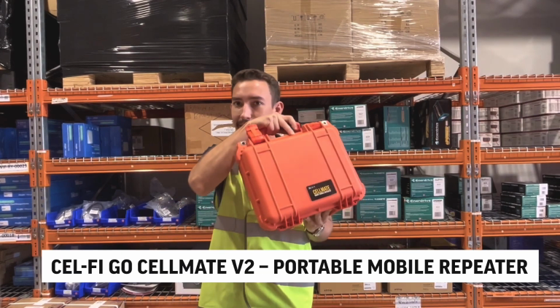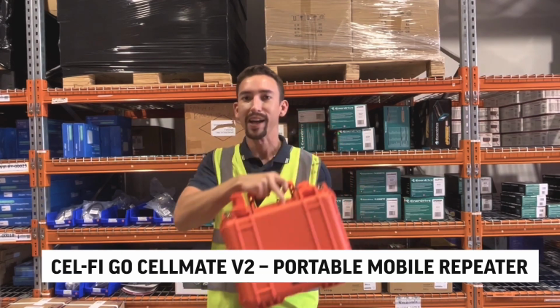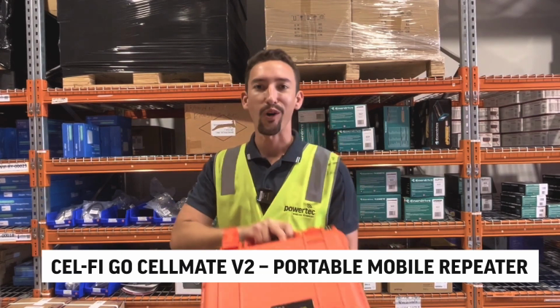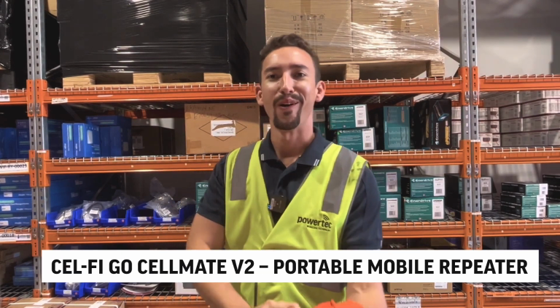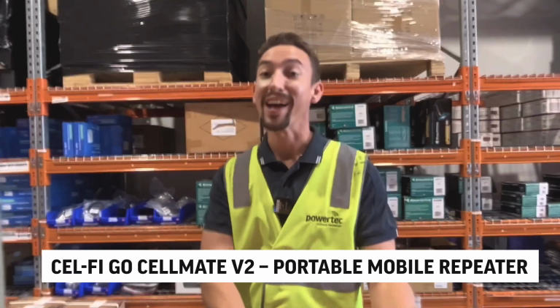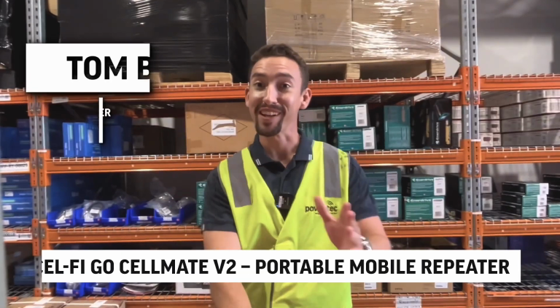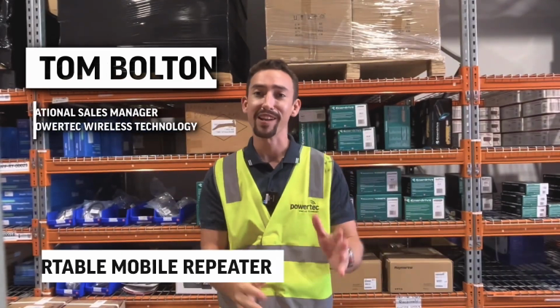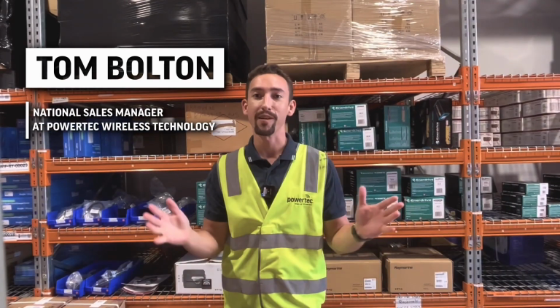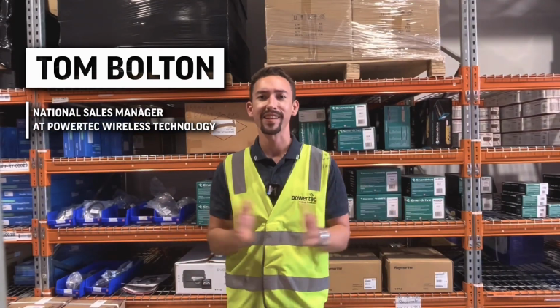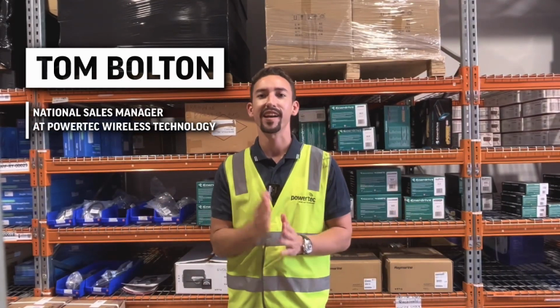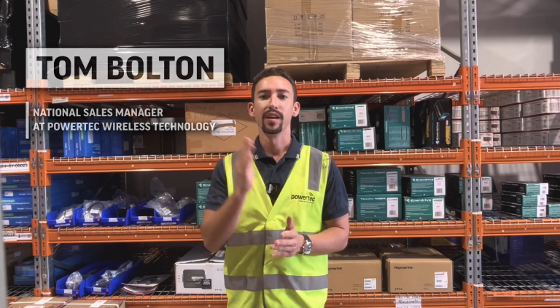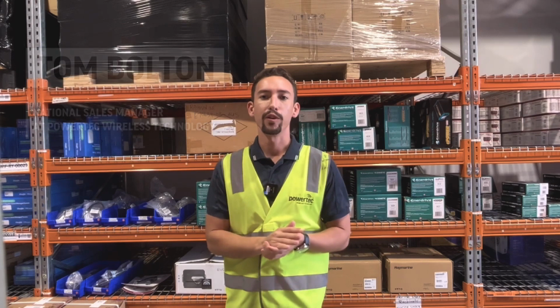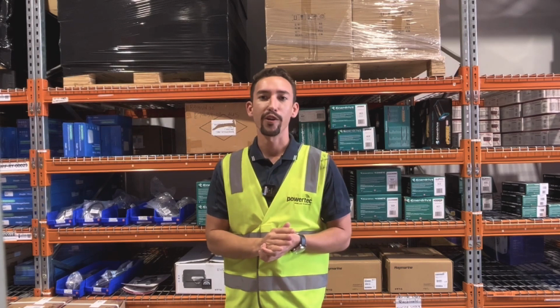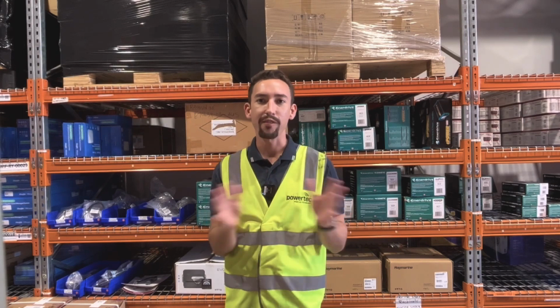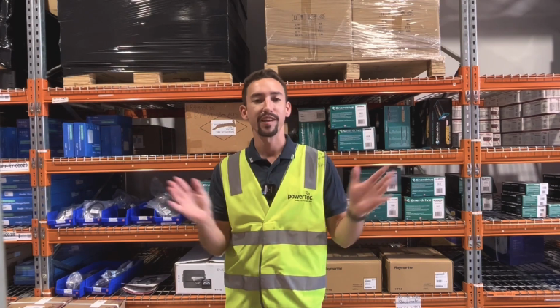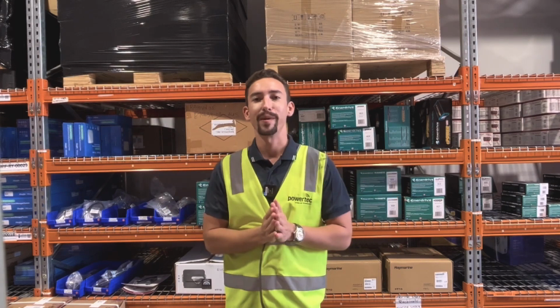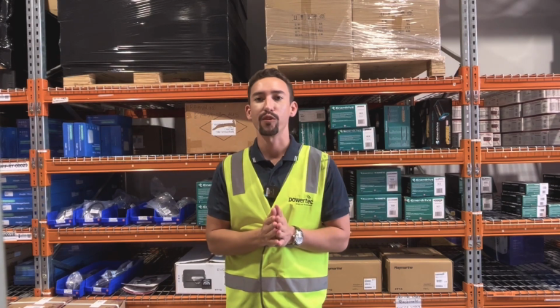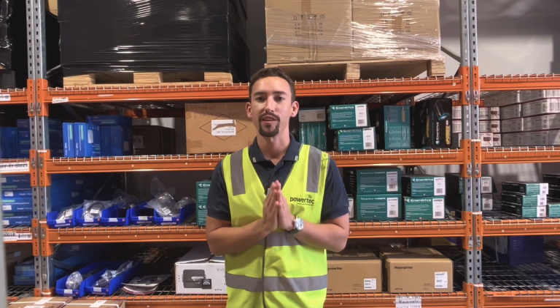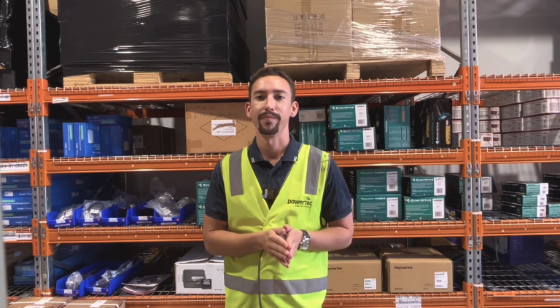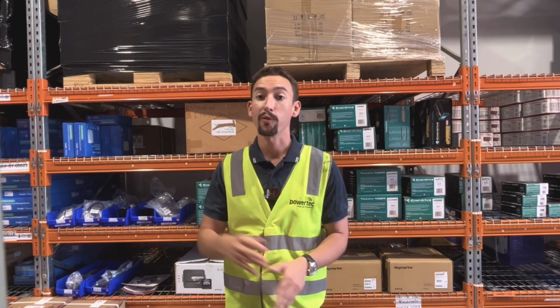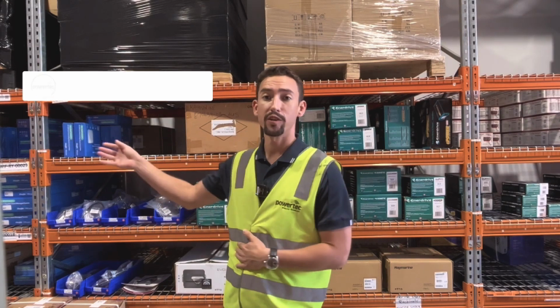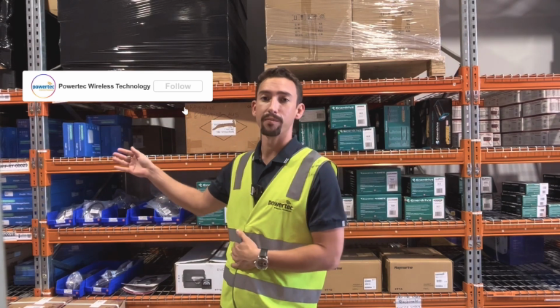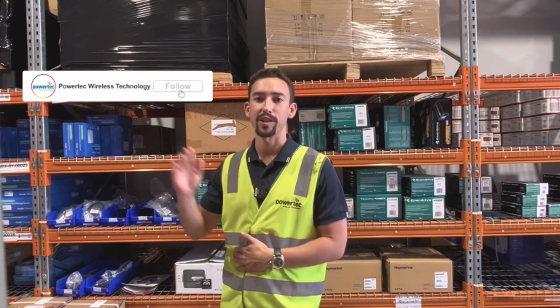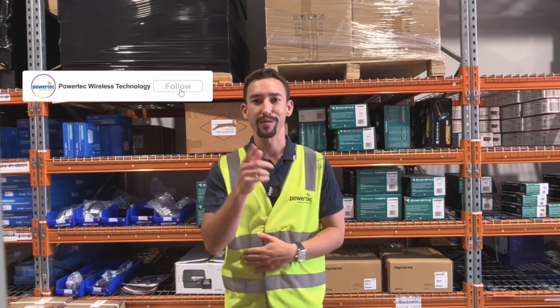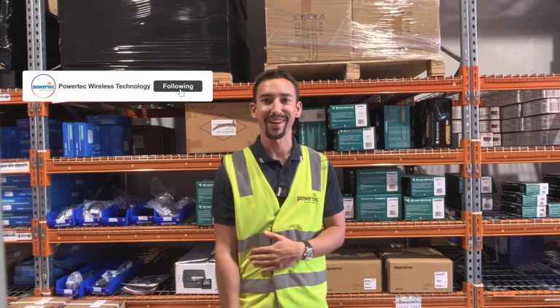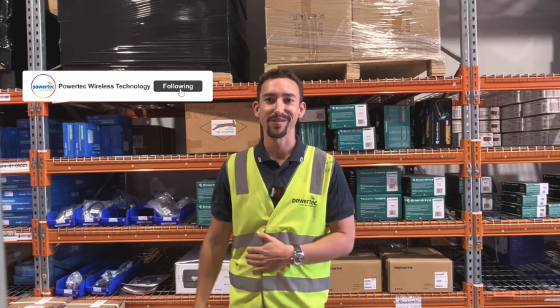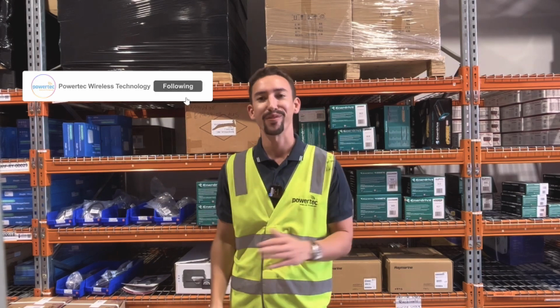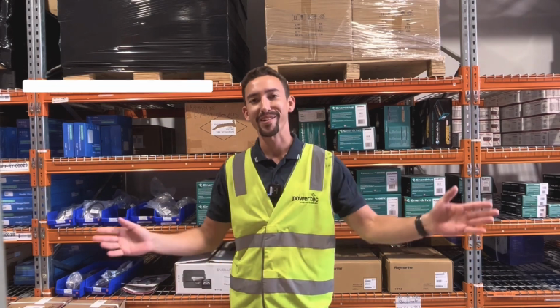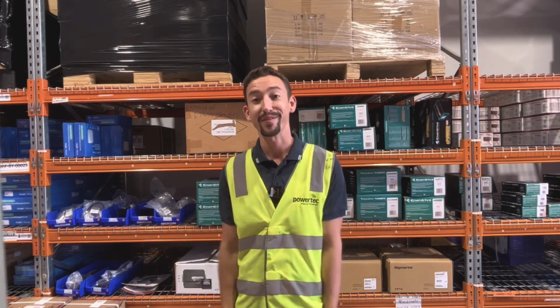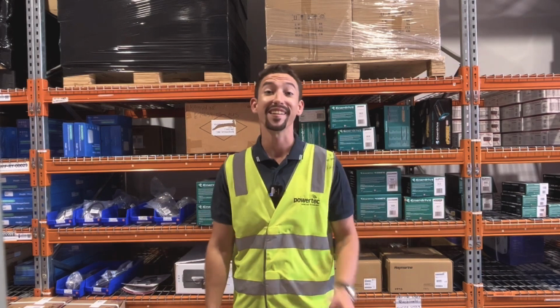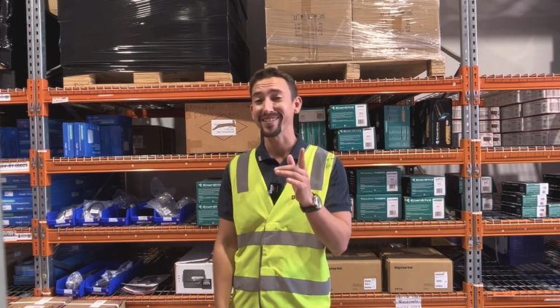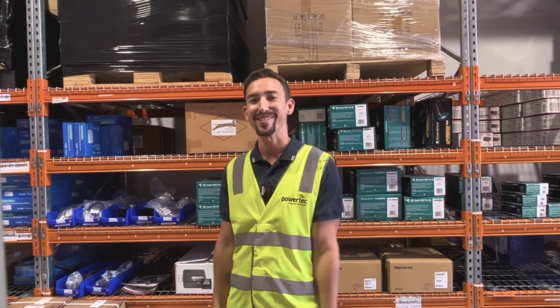My name is Tom, I'm a National Sales Manager here at Powertech and today you will learn everything you need to know about CellFi Cellmate. But before we do that, please make sure you subscribe to our YouTube channel for the best connectivity and technology solutions.